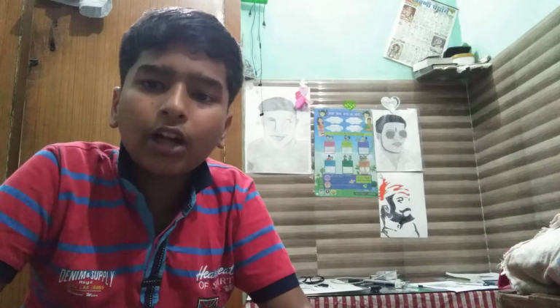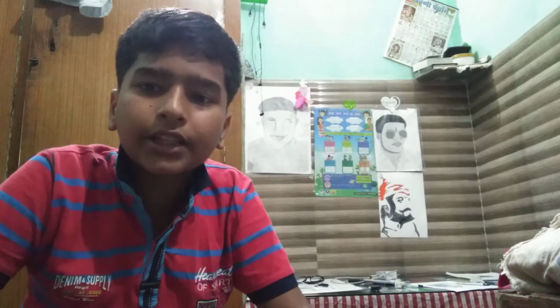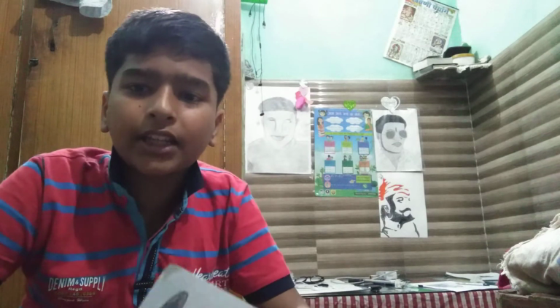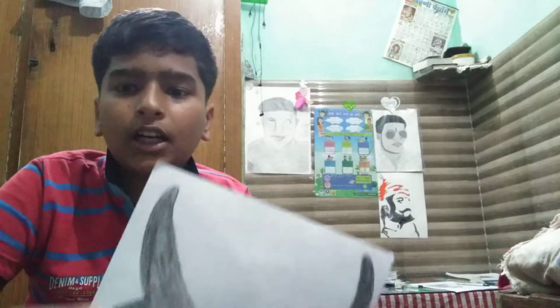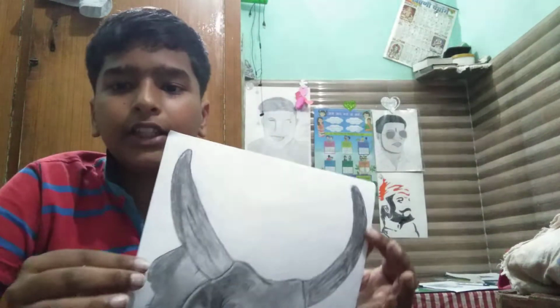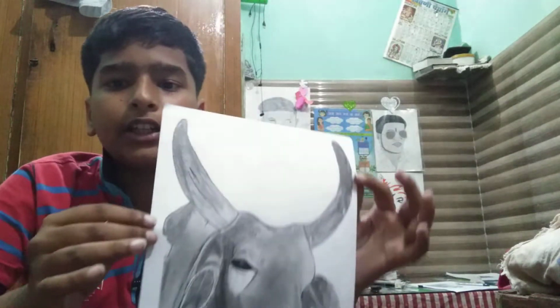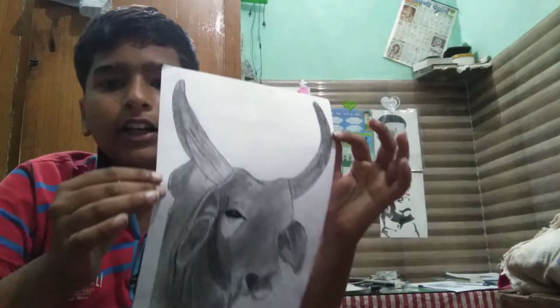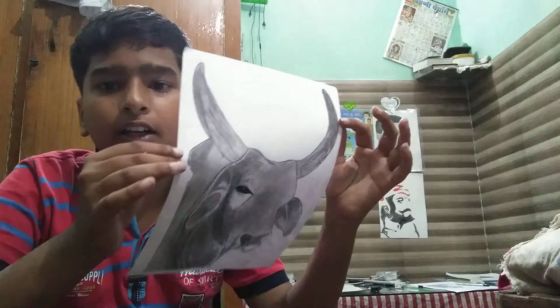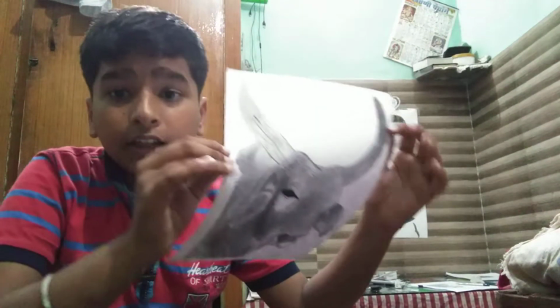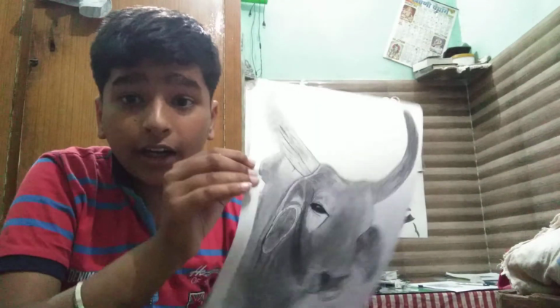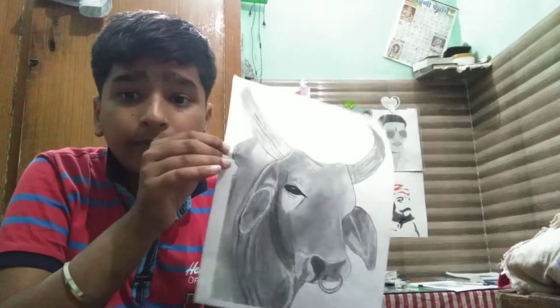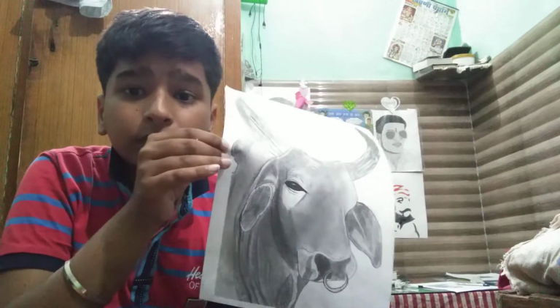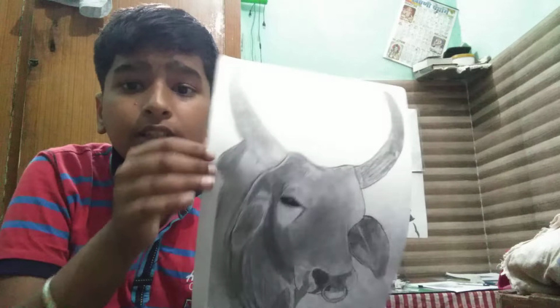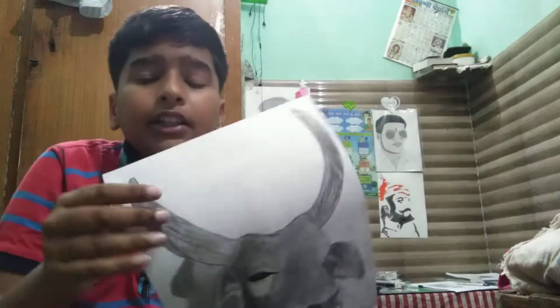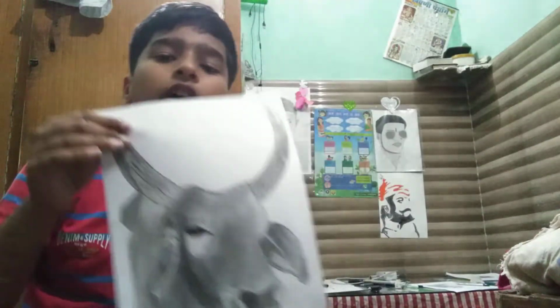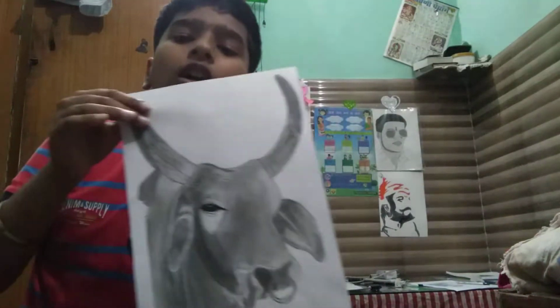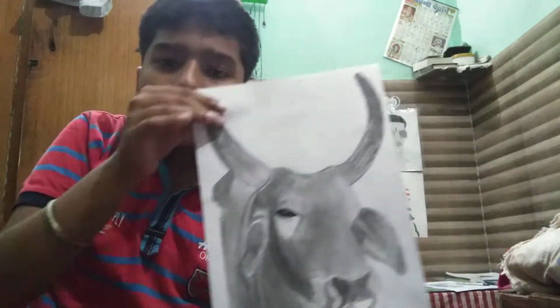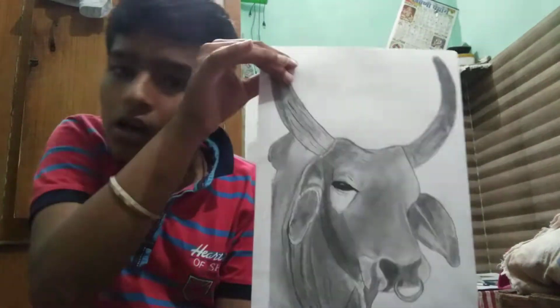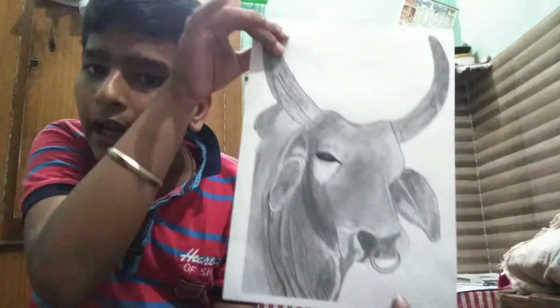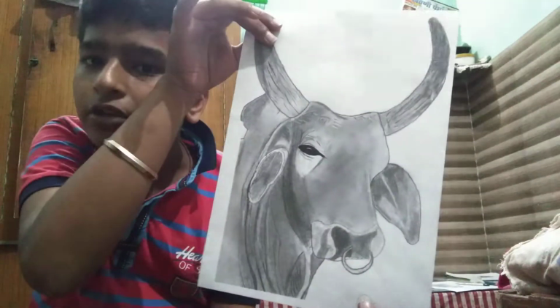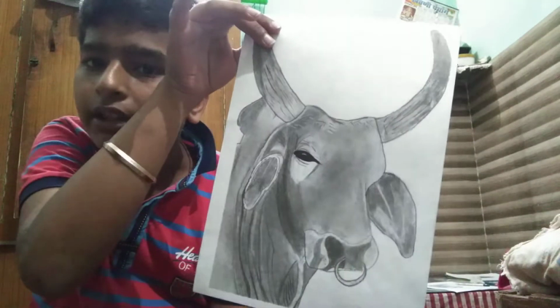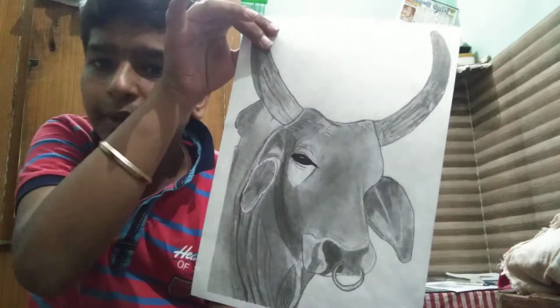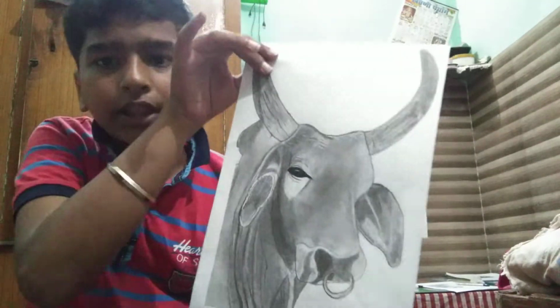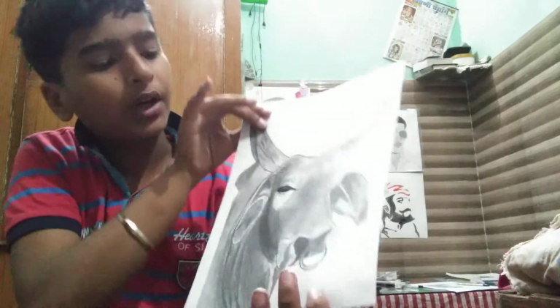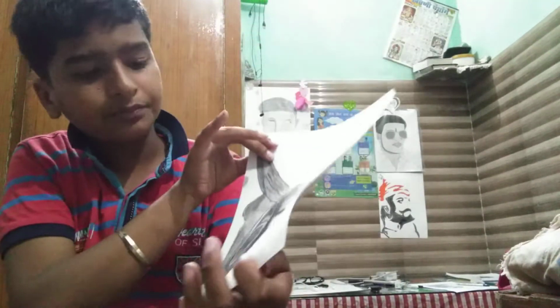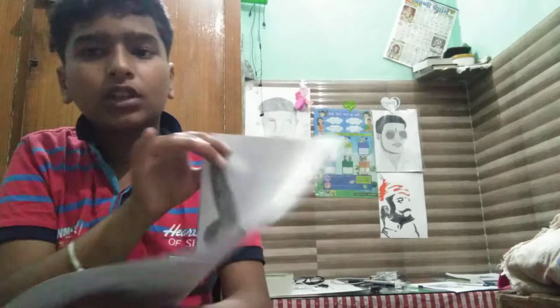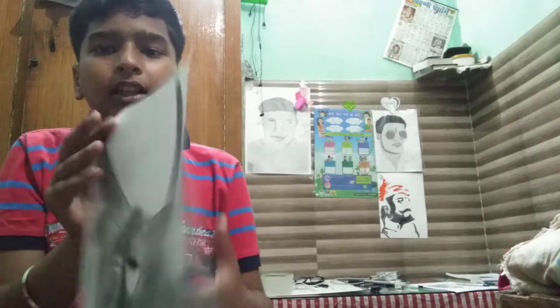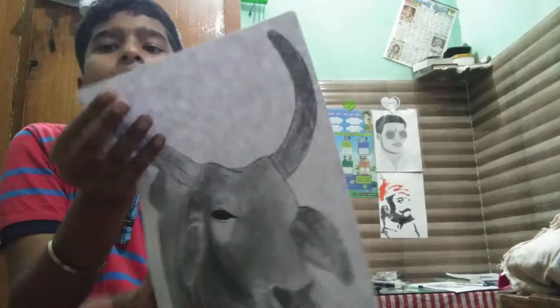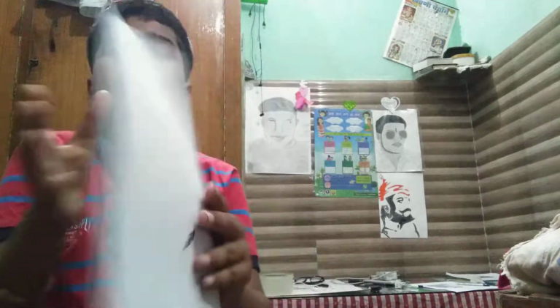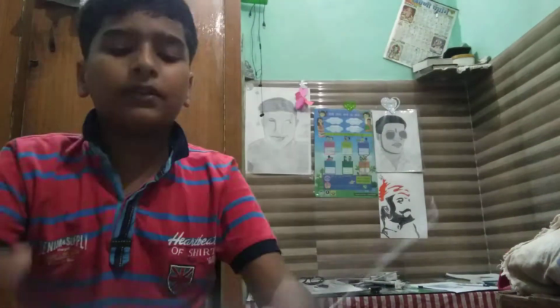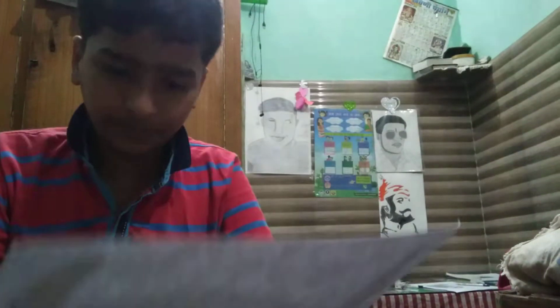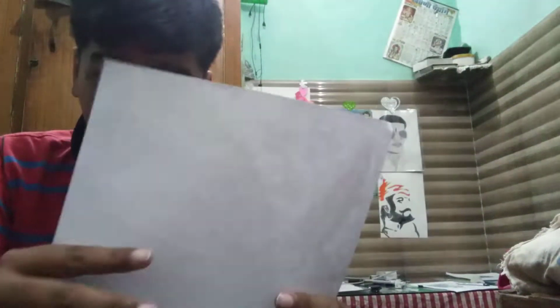The sketch is made. I will show you the sketch. The light is made on the red part.